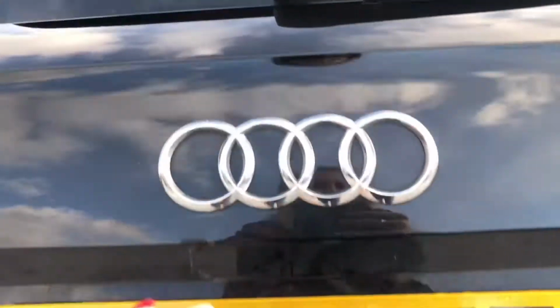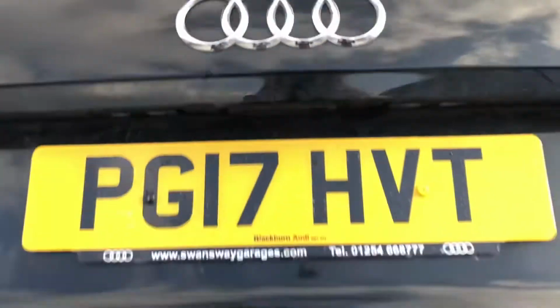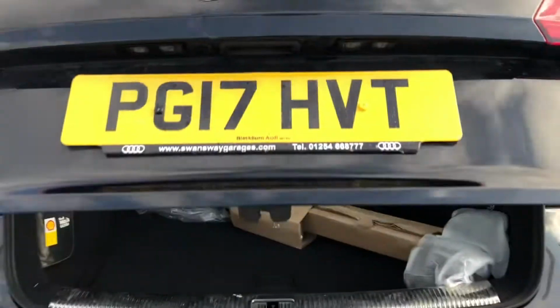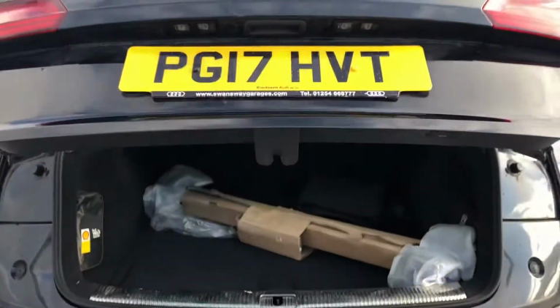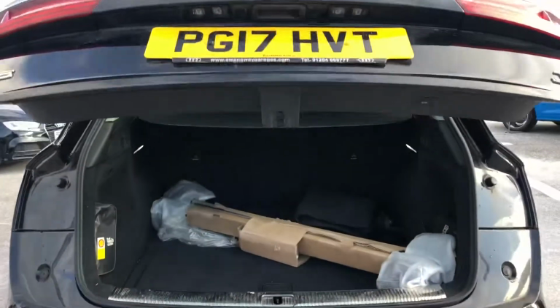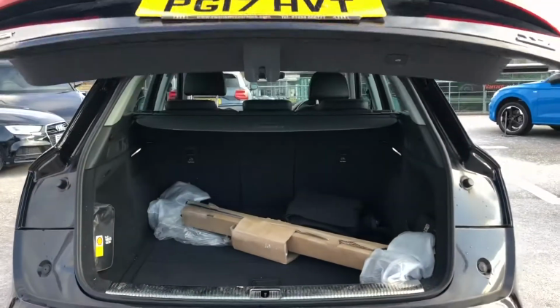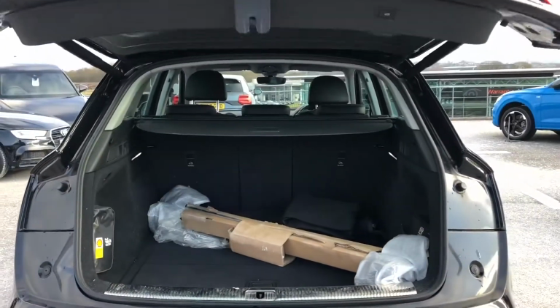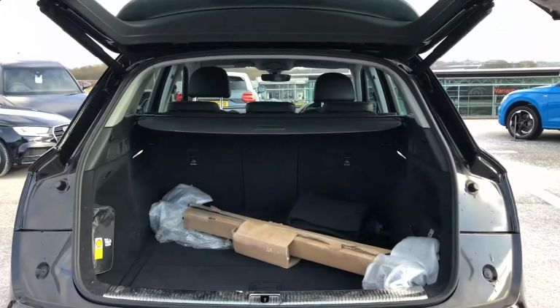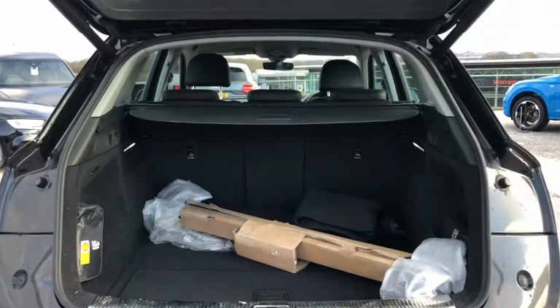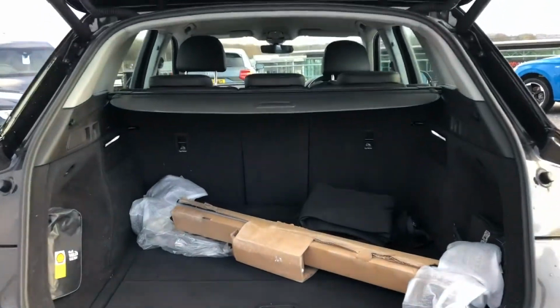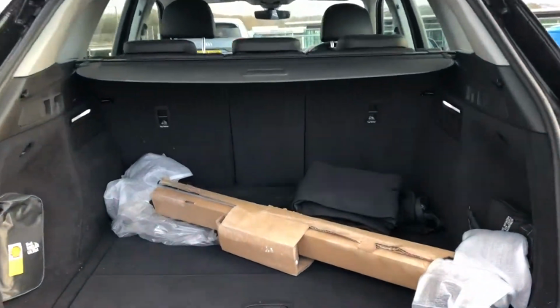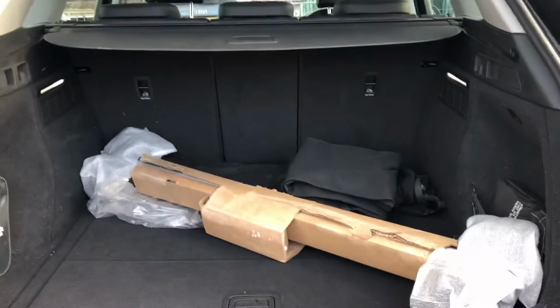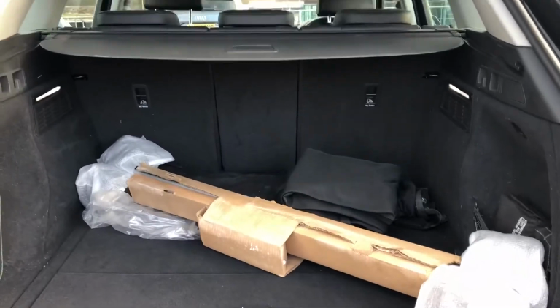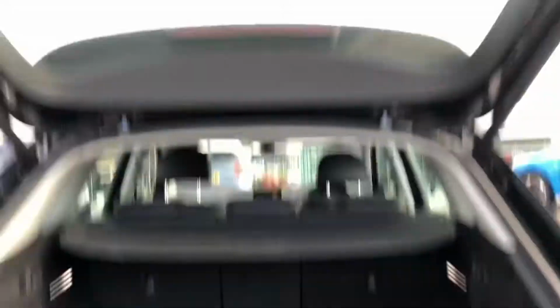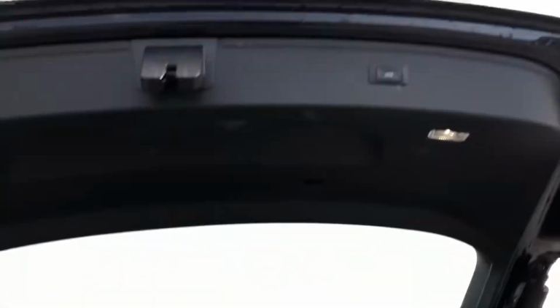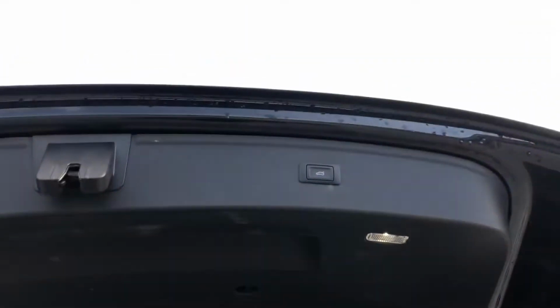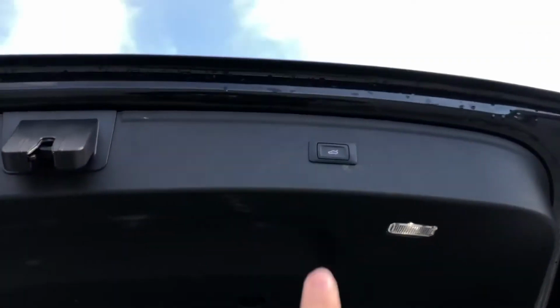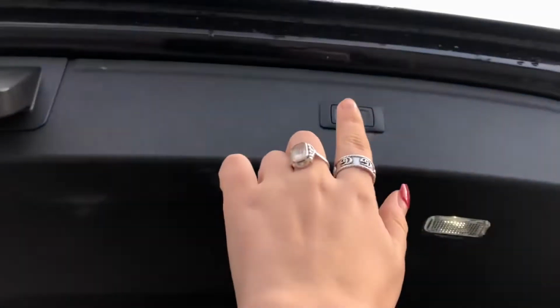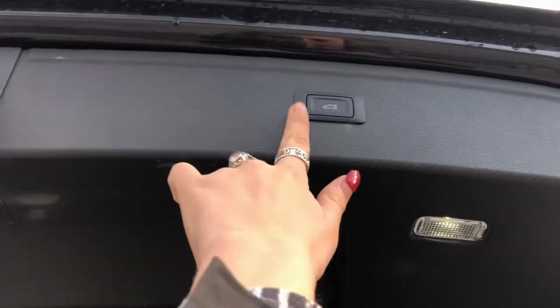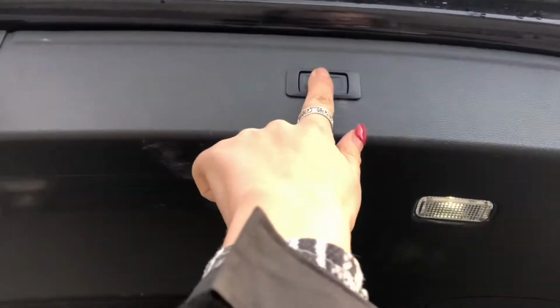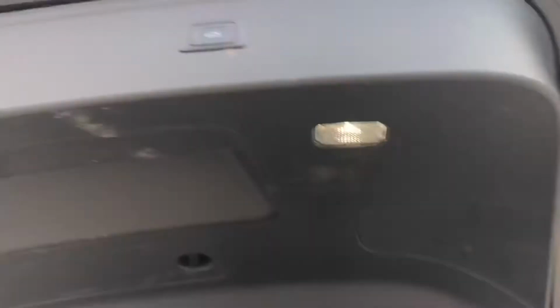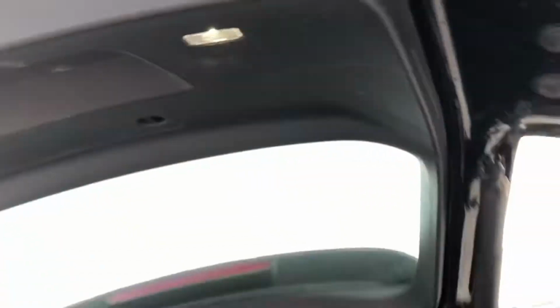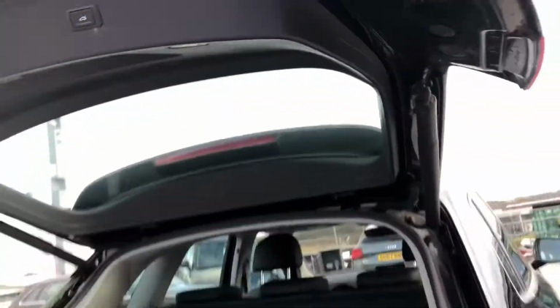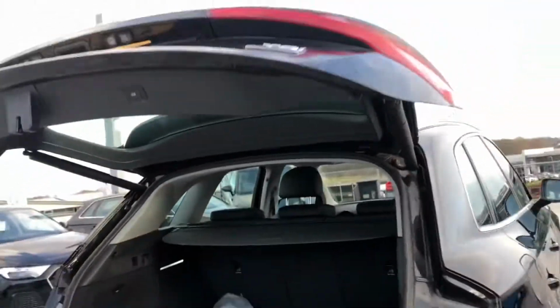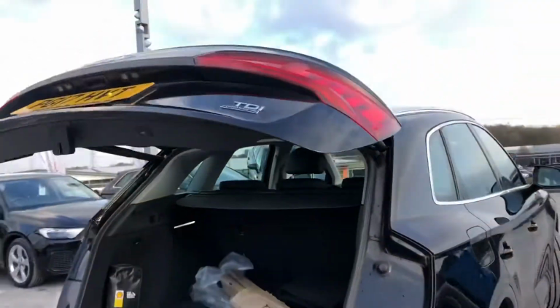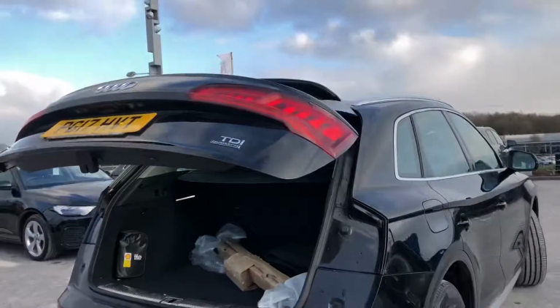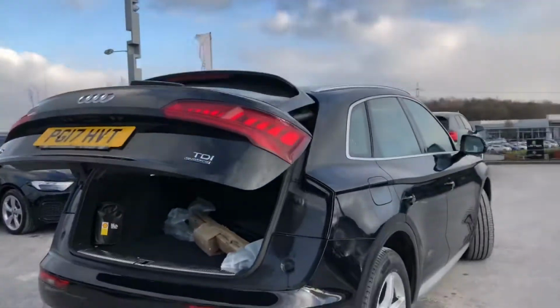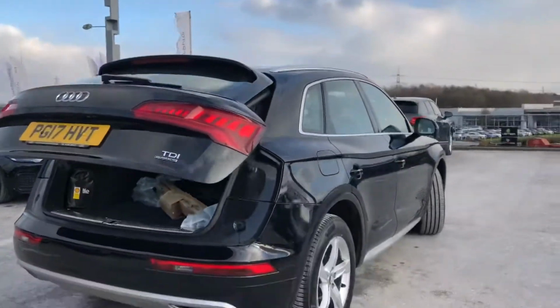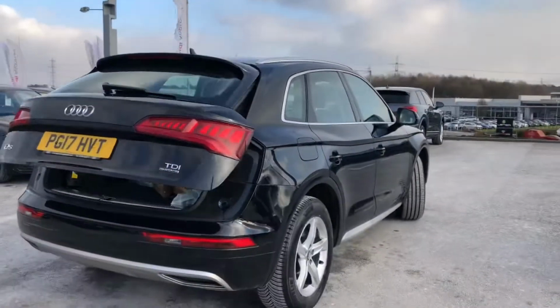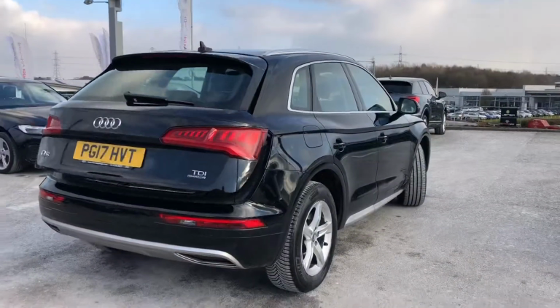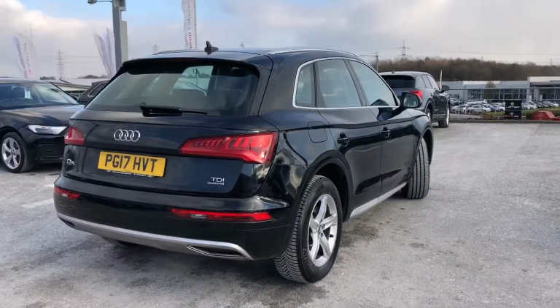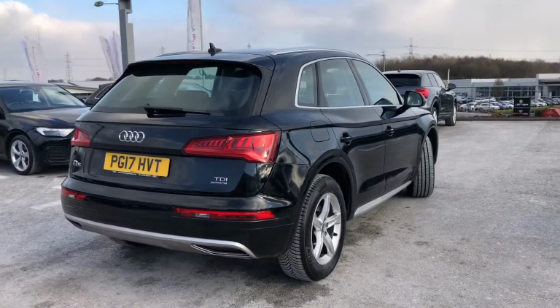Opening the boot space here, it comes with a very spacious boot and as you can see it's really good for any shopping trips, as it has an electrically powered tailgate so it does come down automatically with the touch of a button.